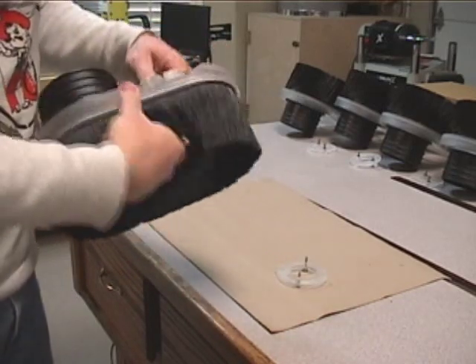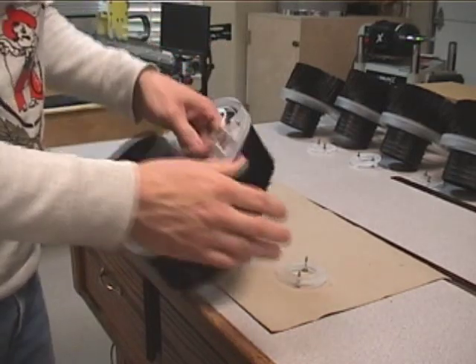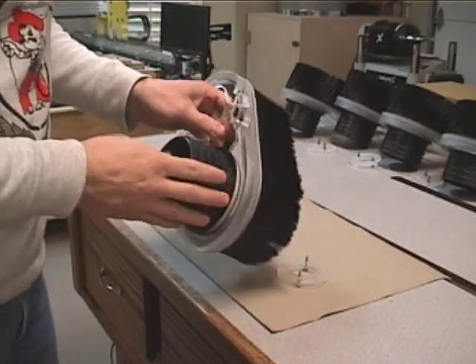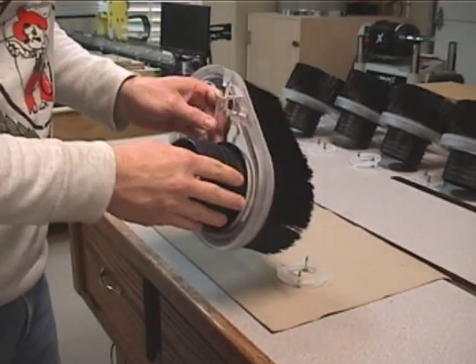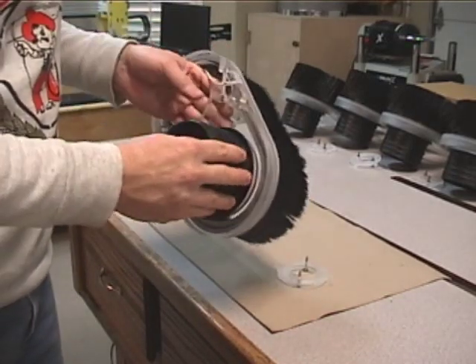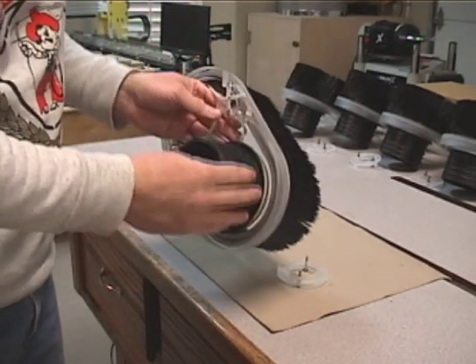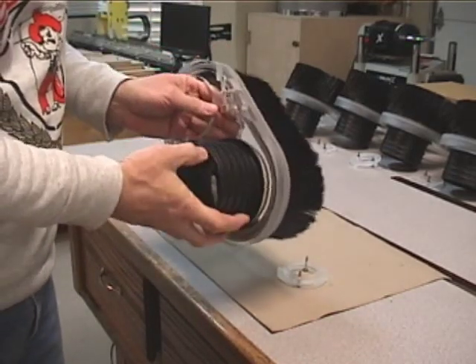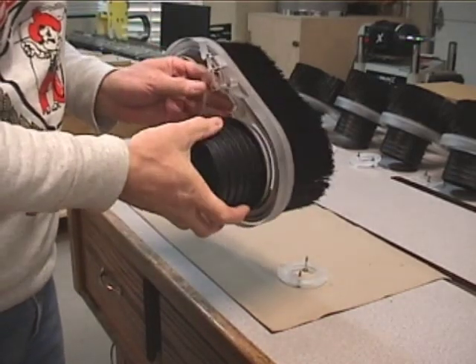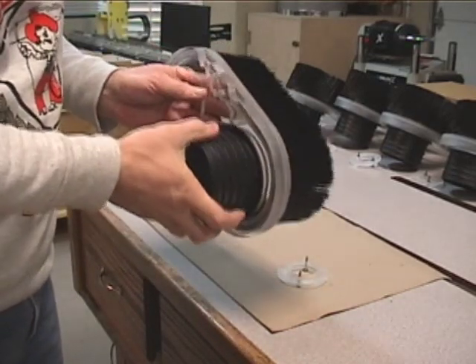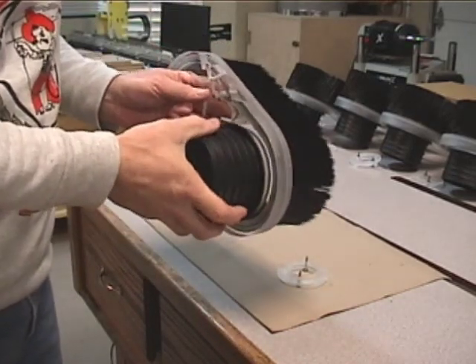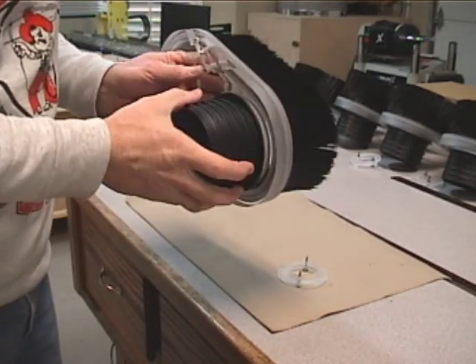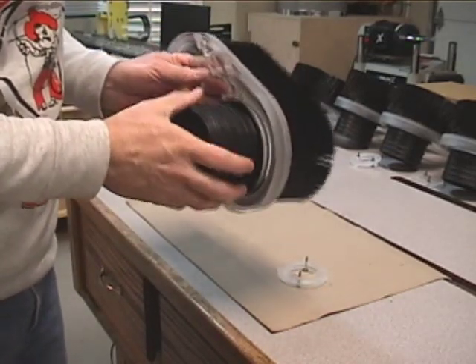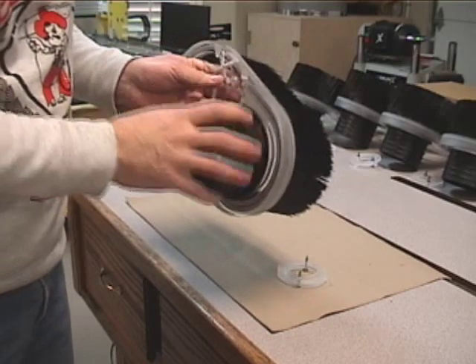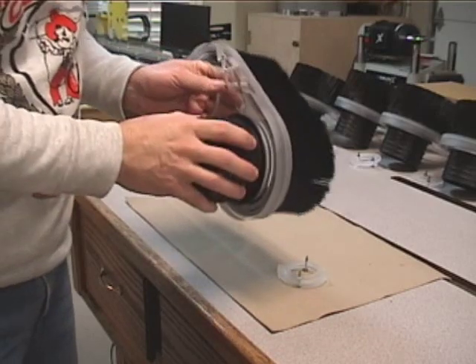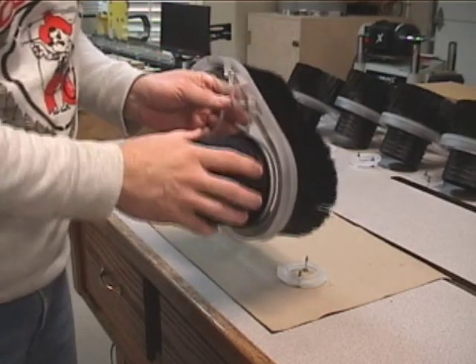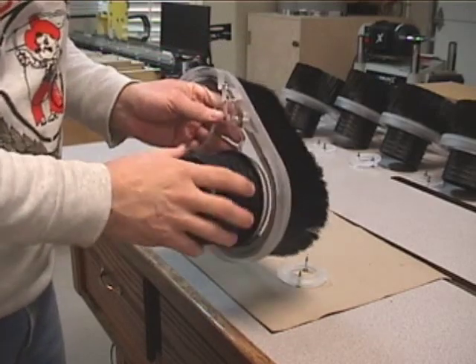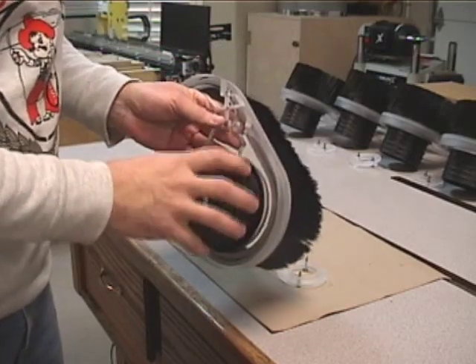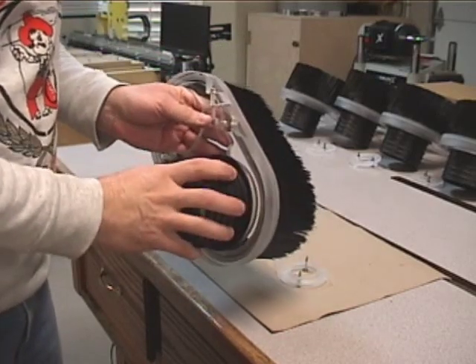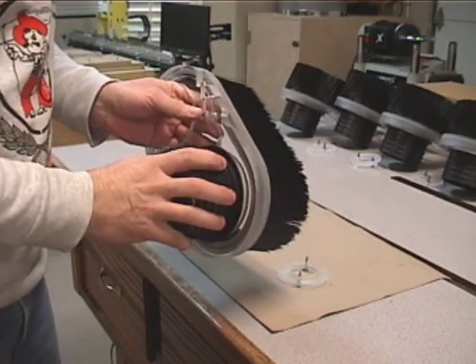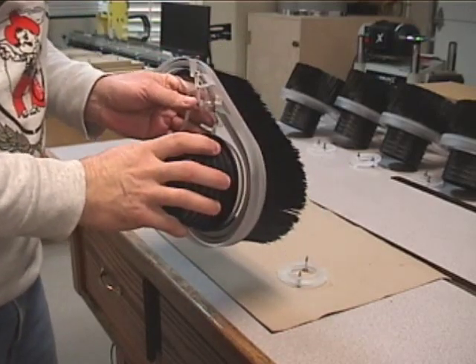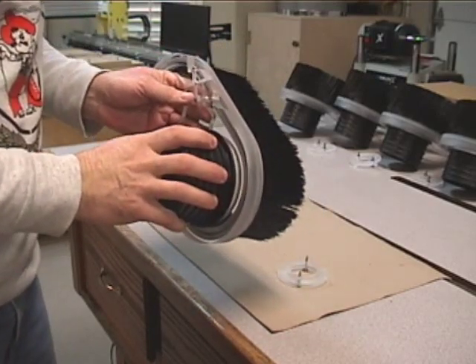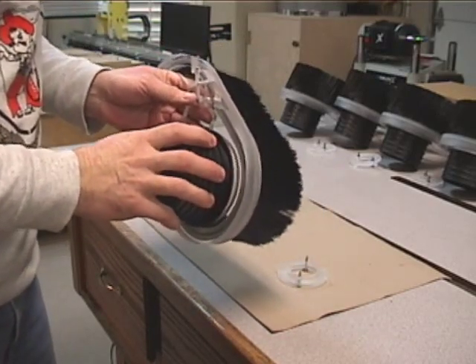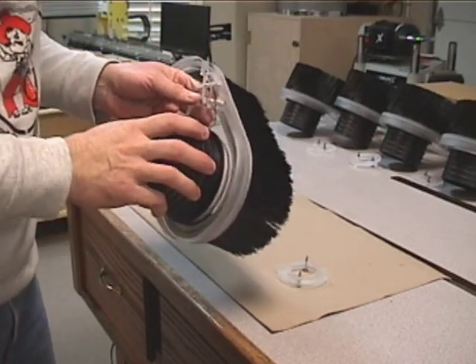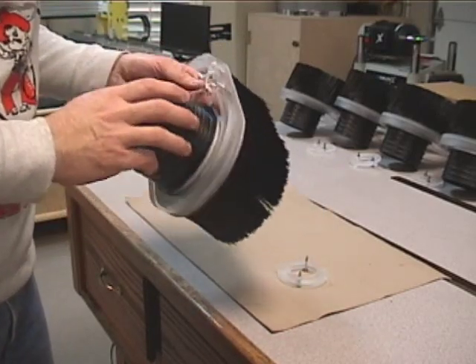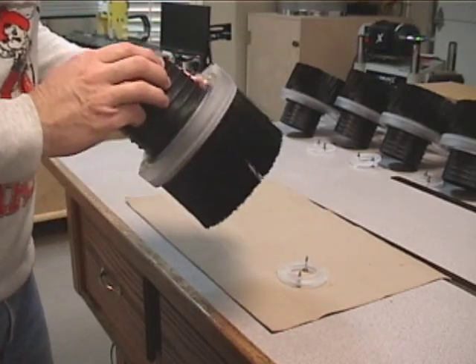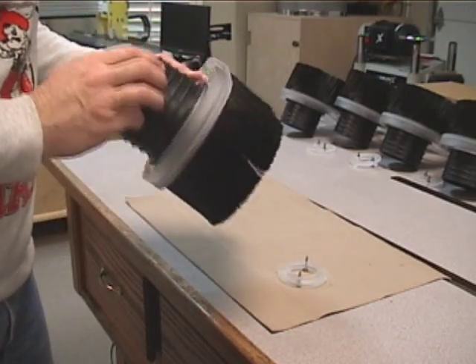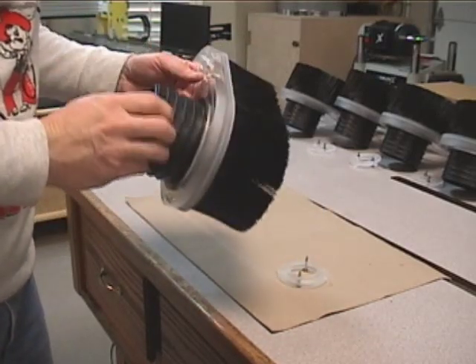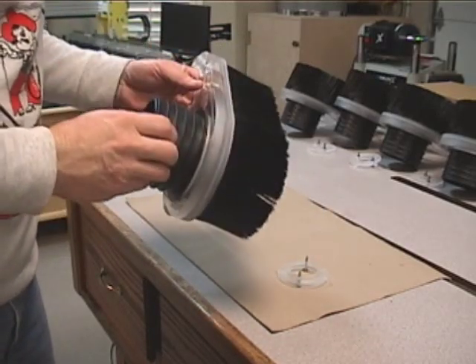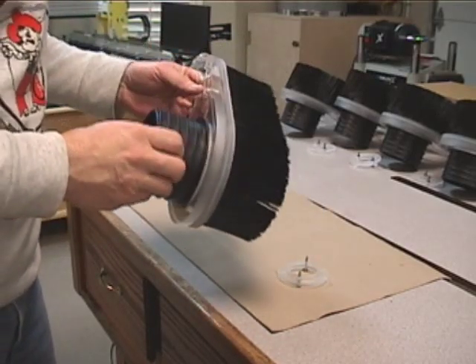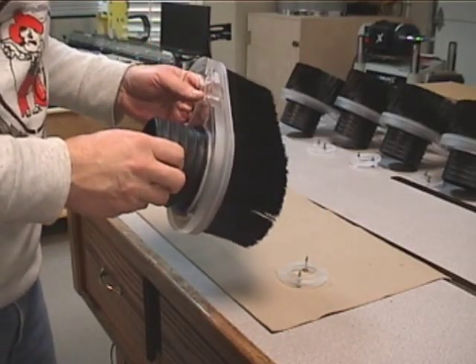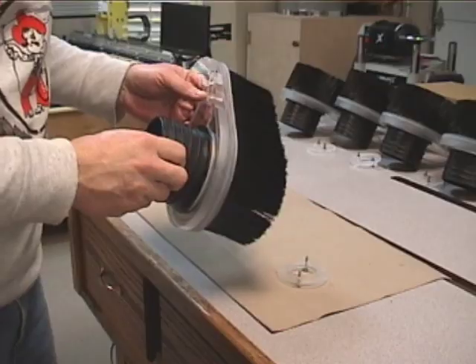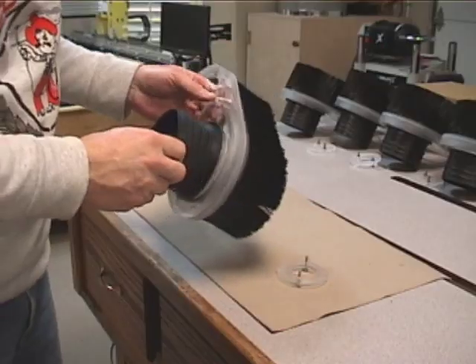I also have a hose dust inlet connector here that will fit a four-inch inlet. And that's about it — I'll show it to you on the machine.